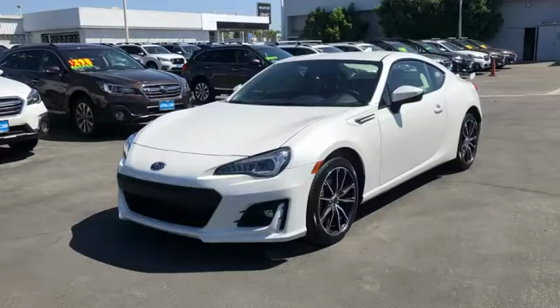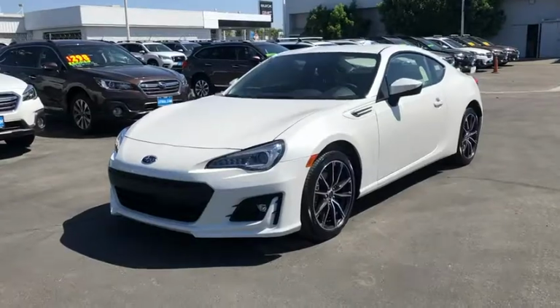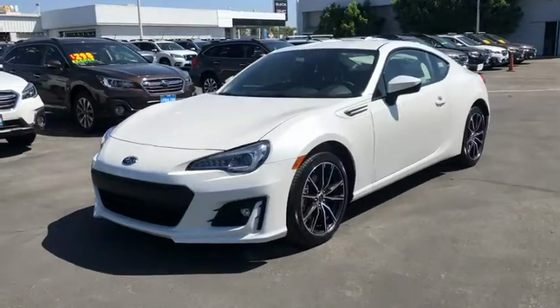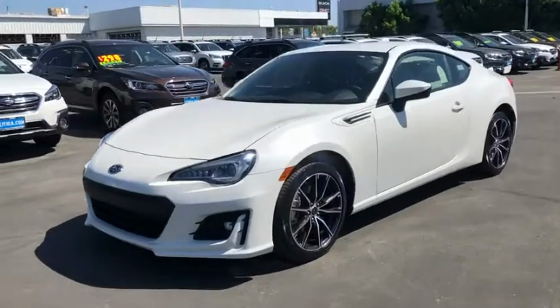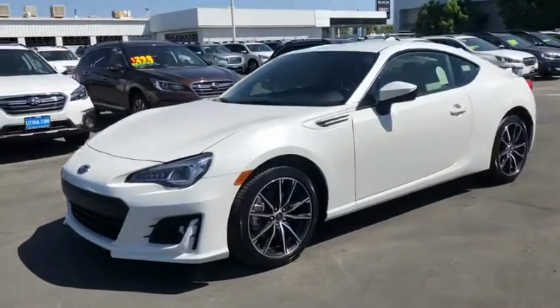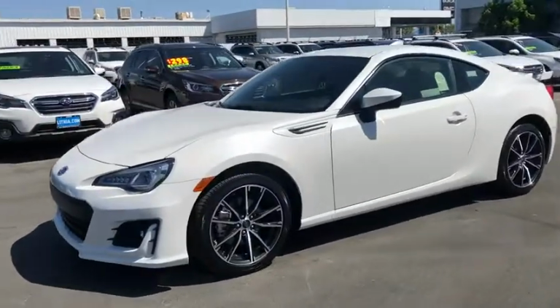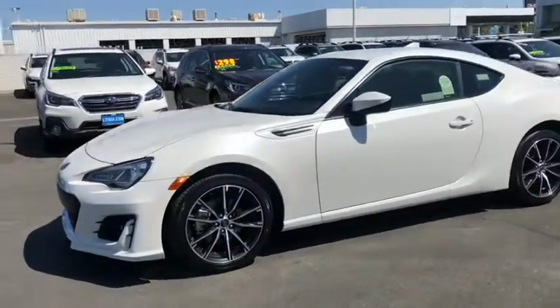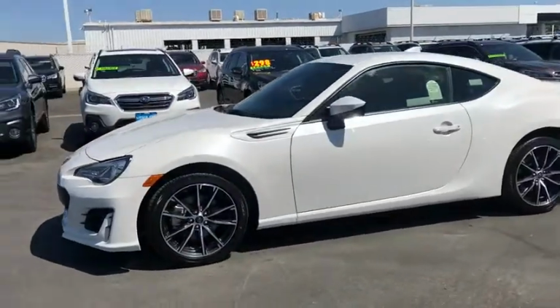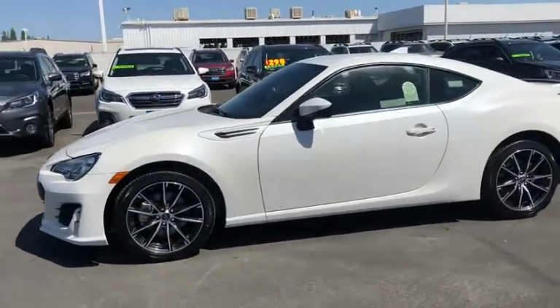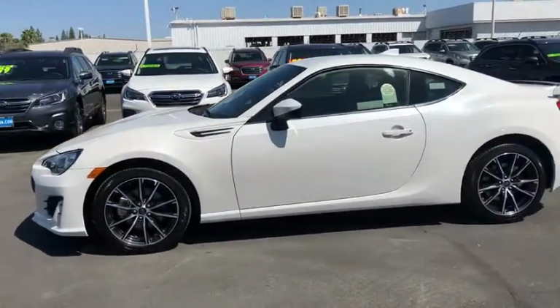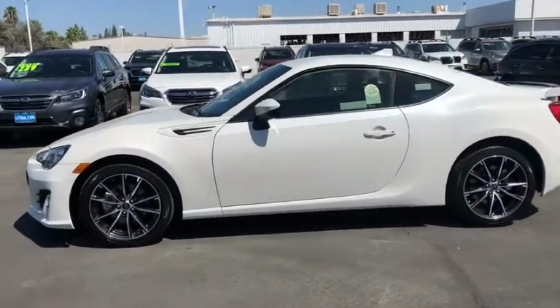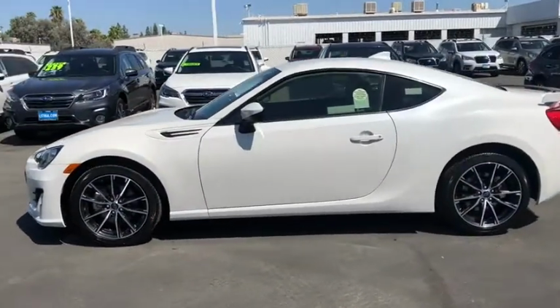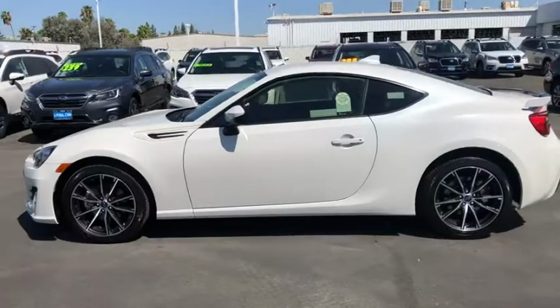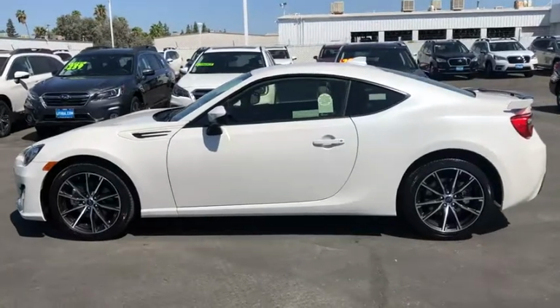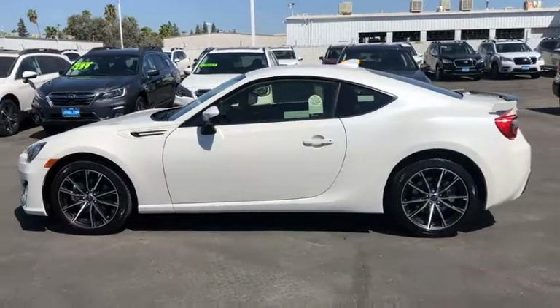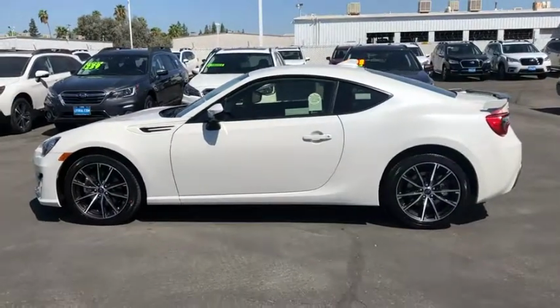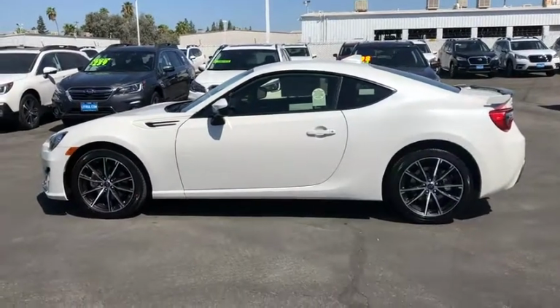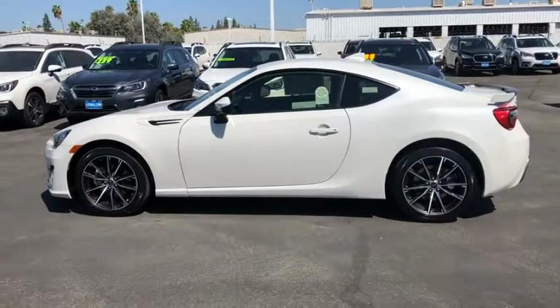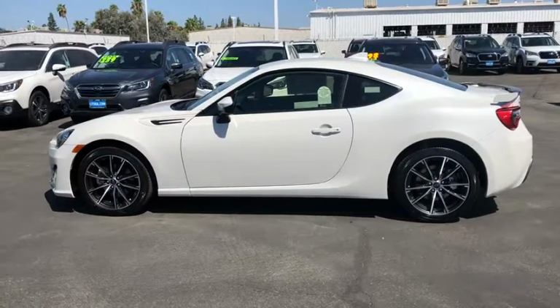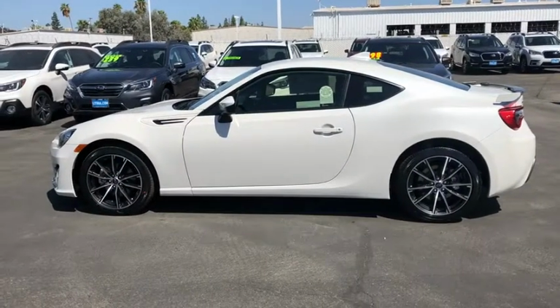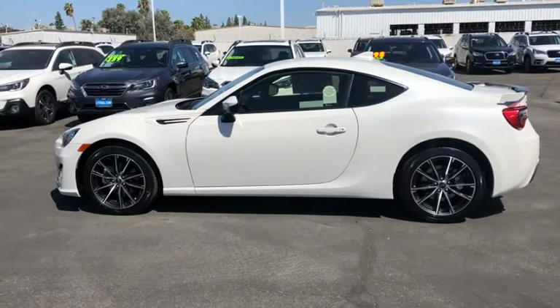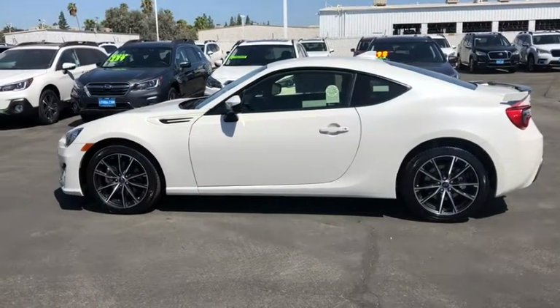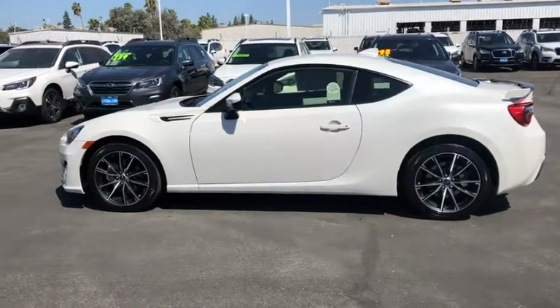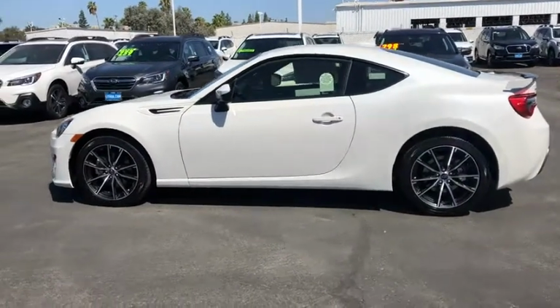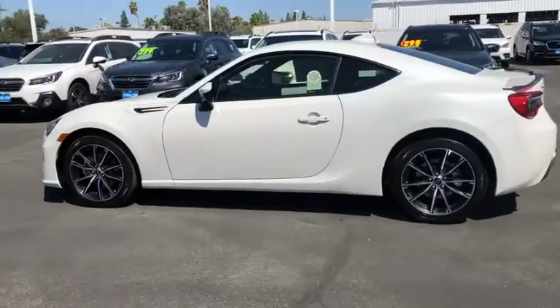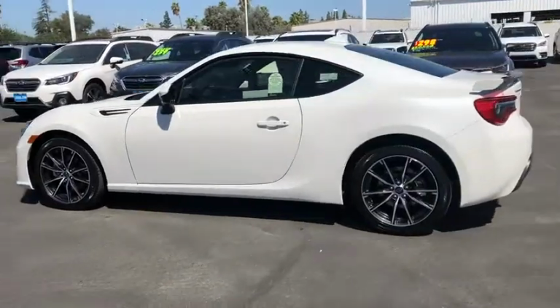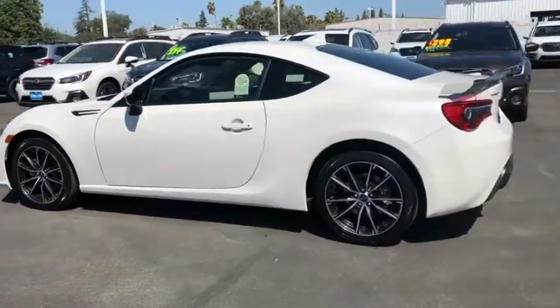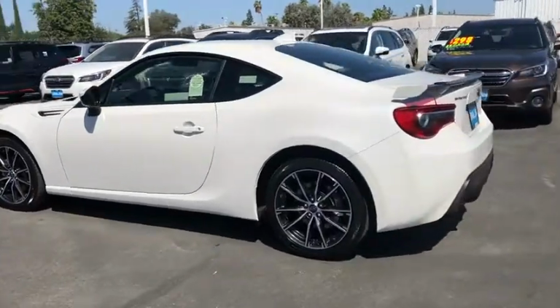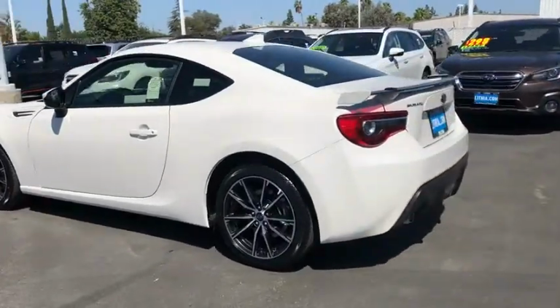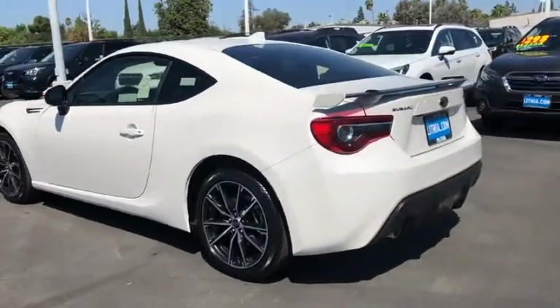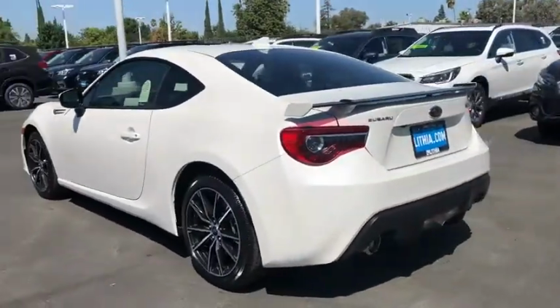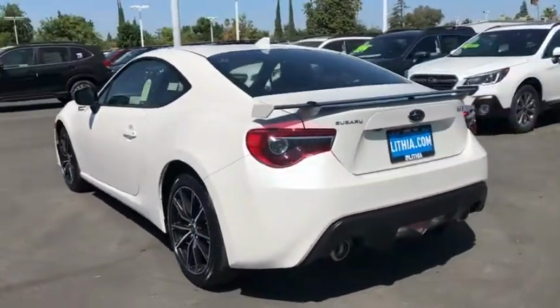Take a ride in the 2019 Subaru BRZ. The Subaru BRZ comes with agile handling, precise steering action, and powerful brakes, all contributing to a thrilling driving performance with a great fuel economy.